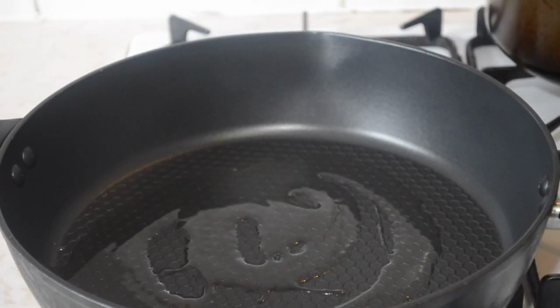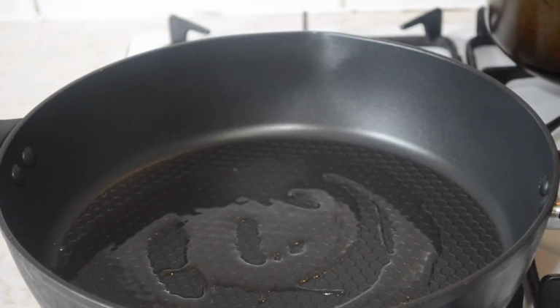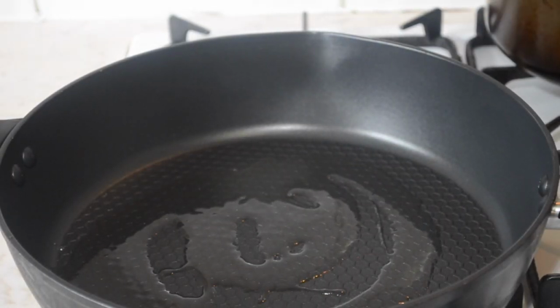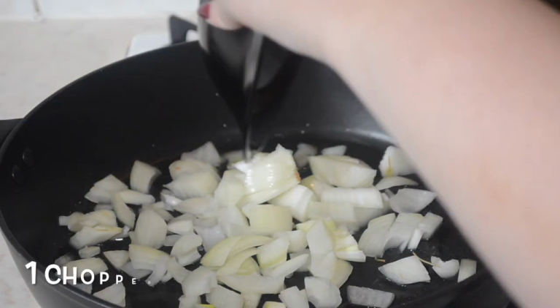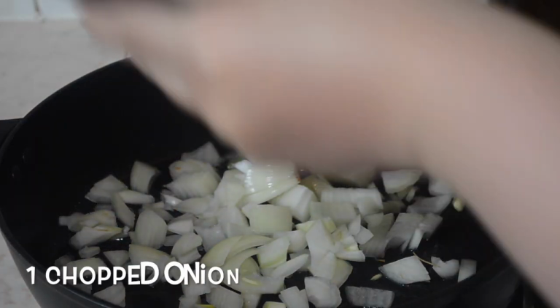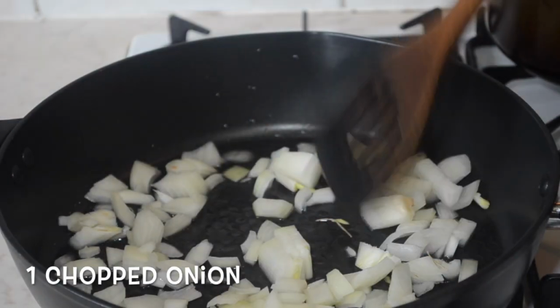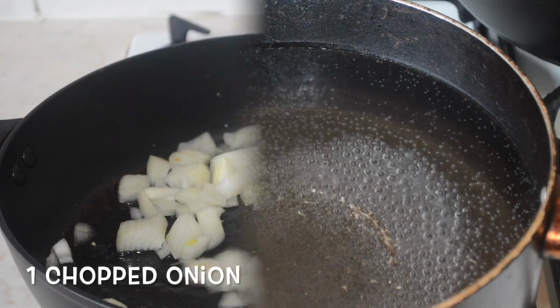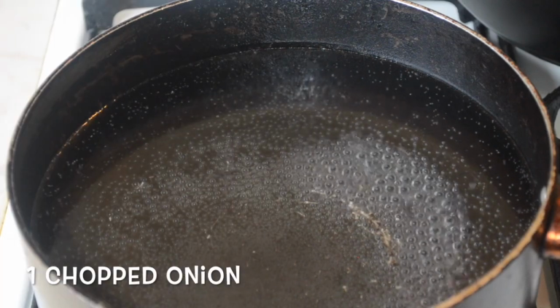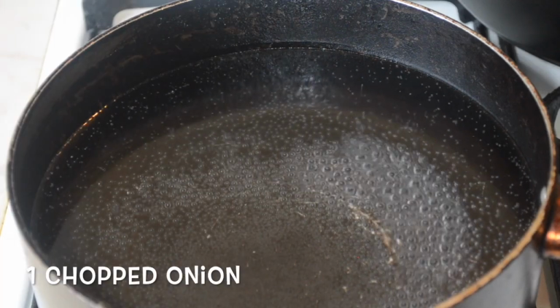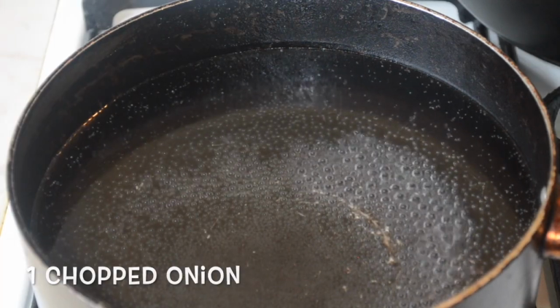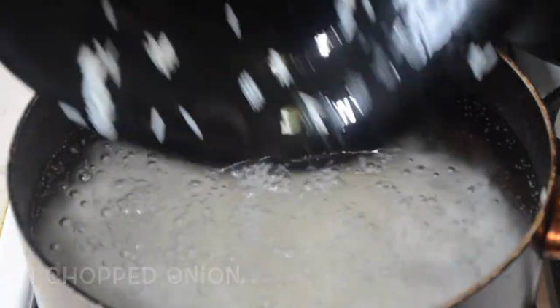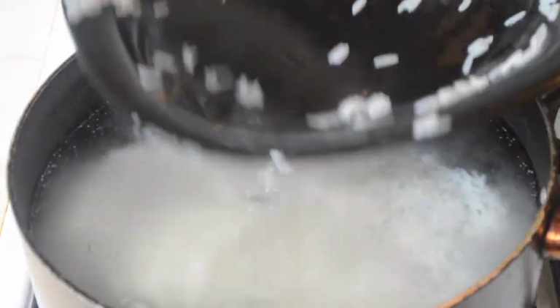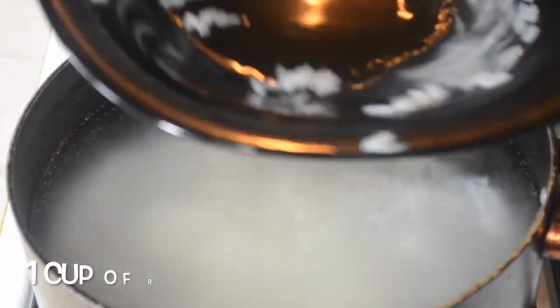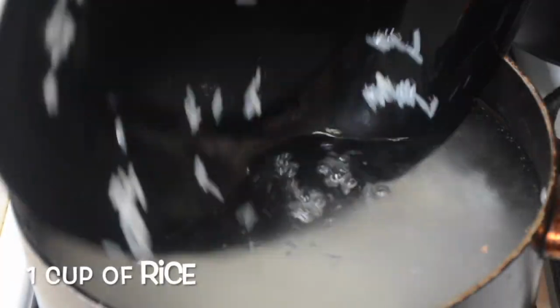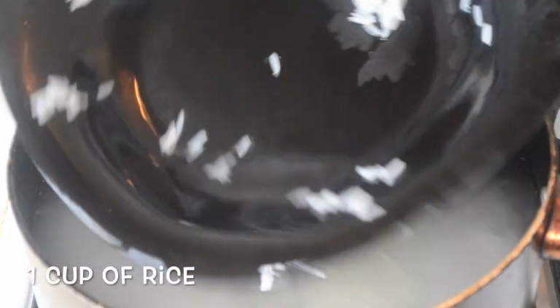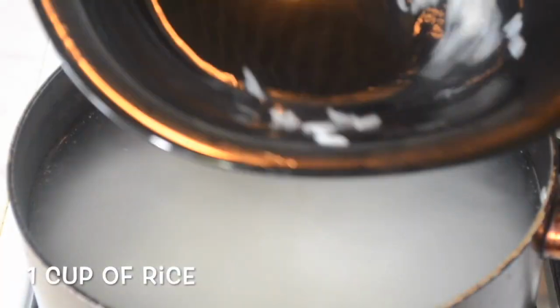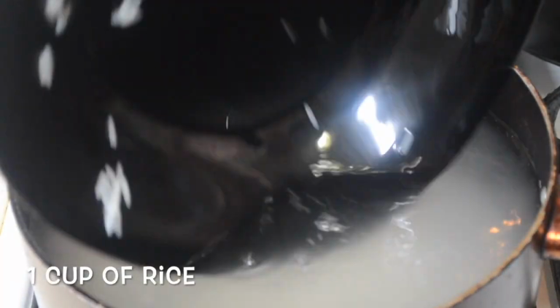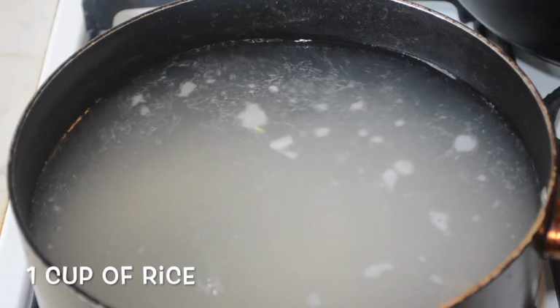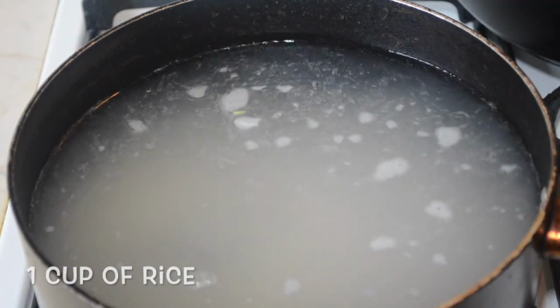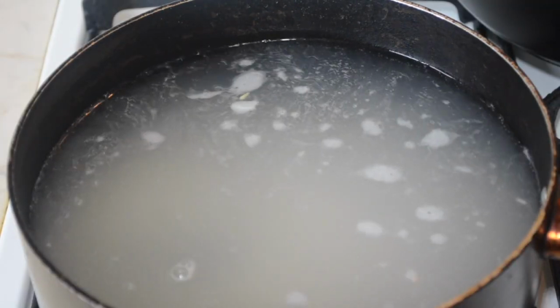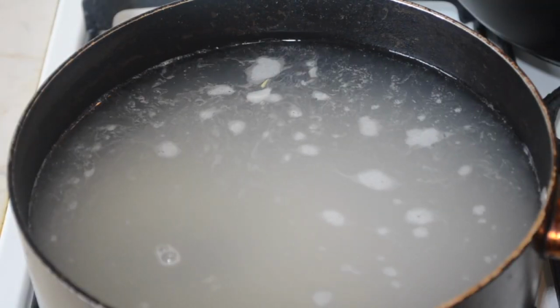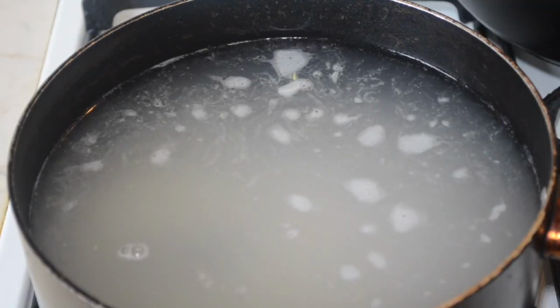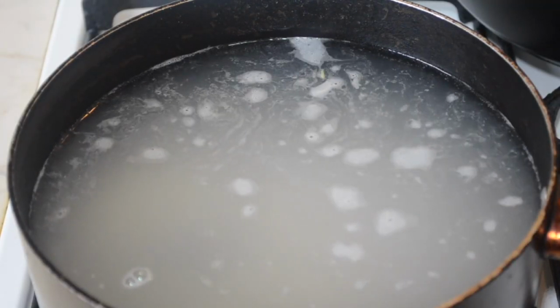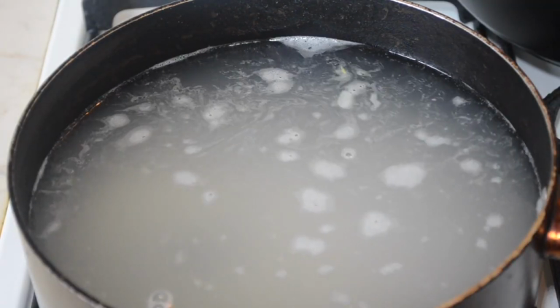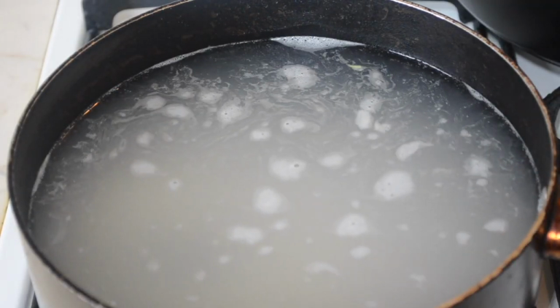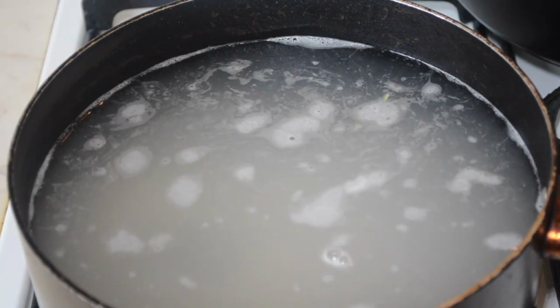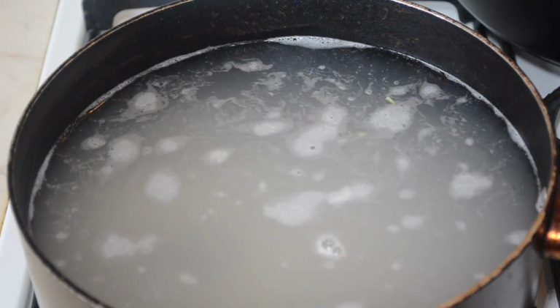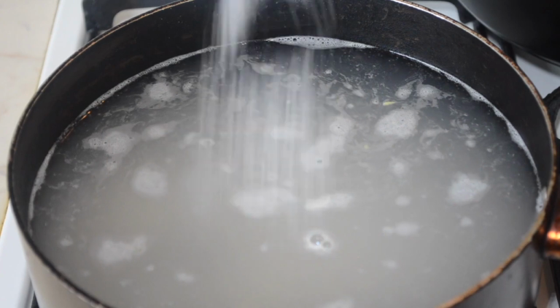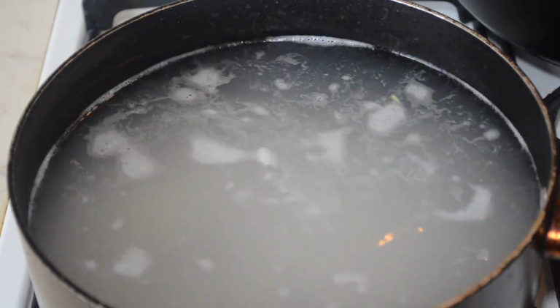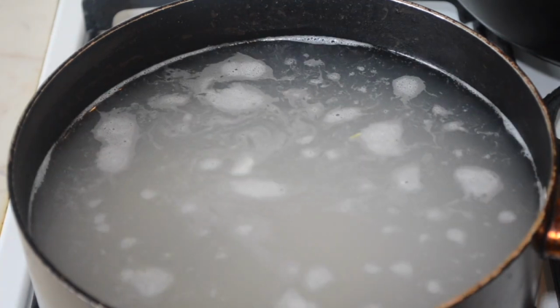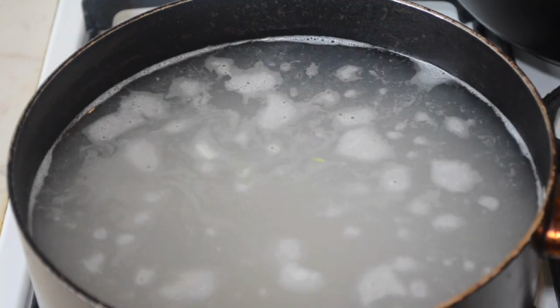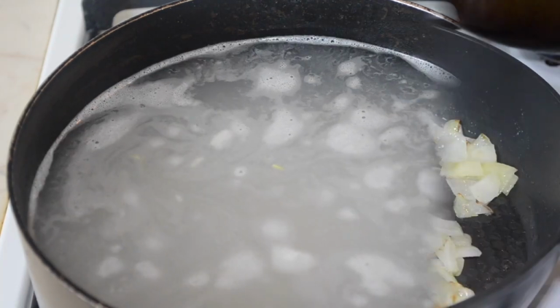In a pan with high sides, add the onions and begin to fry. Meanwhile, the onions are frying, bring some water to a boil and add your rice and boil the rice until it's cooked. Don't forget to add some salt to the rice and keep an eye on it. You do not want to overcook it.